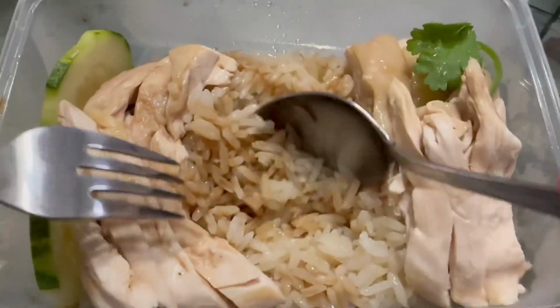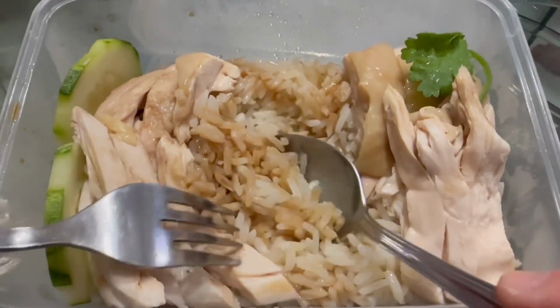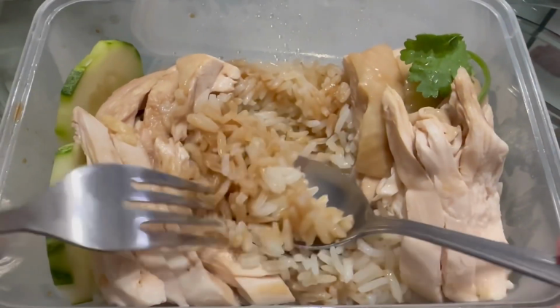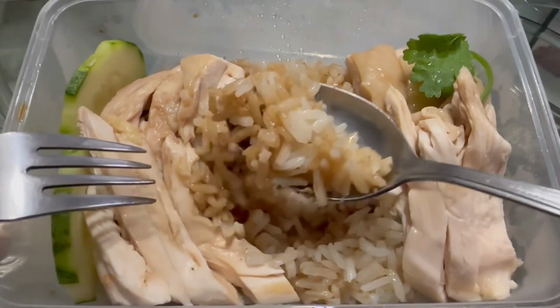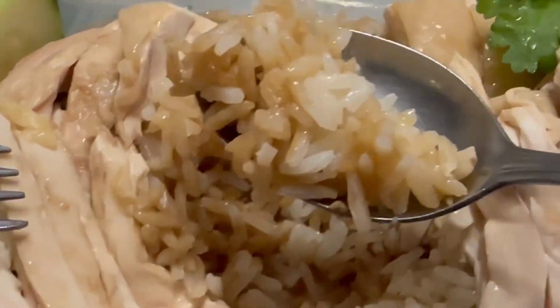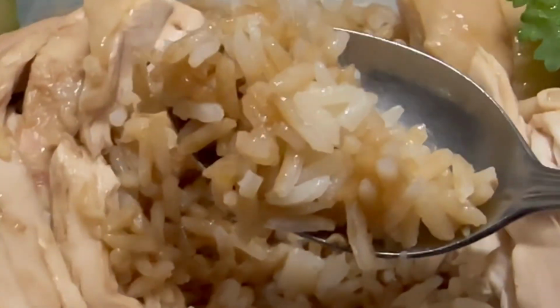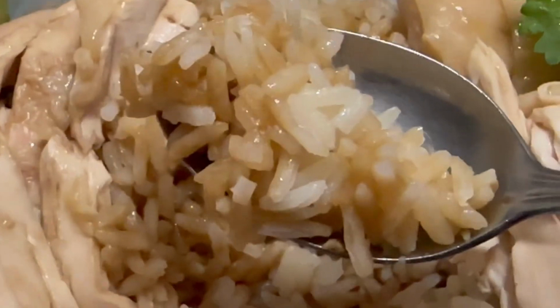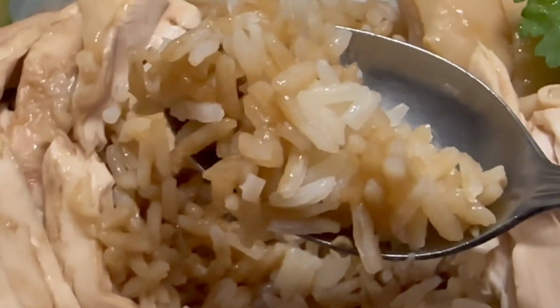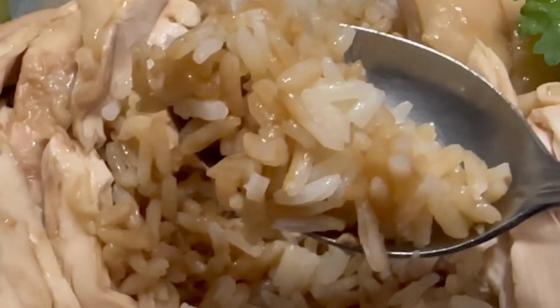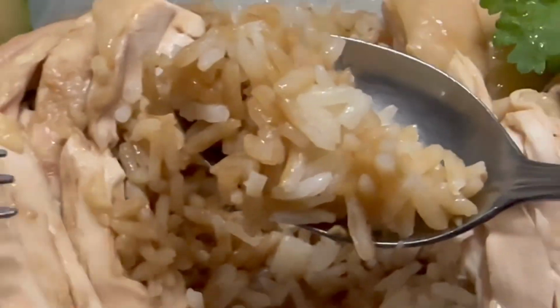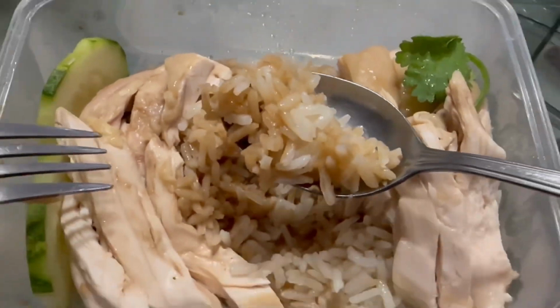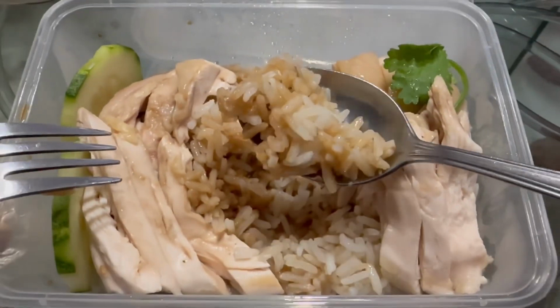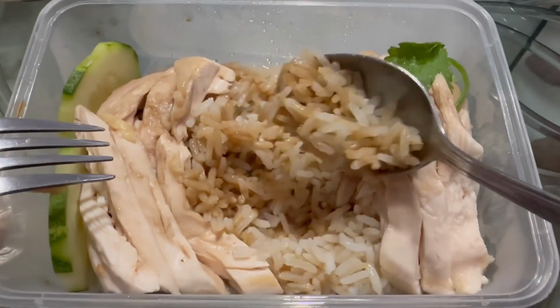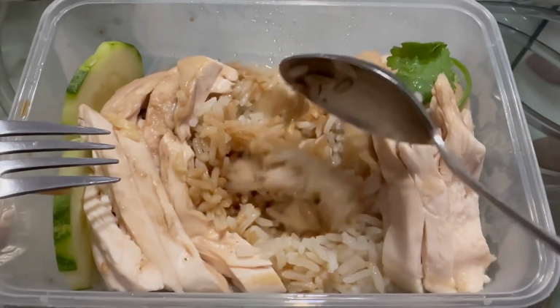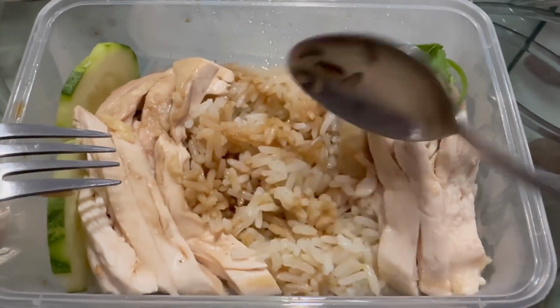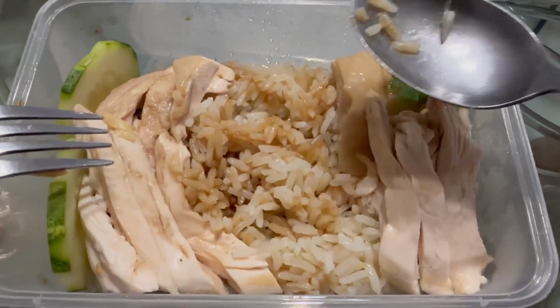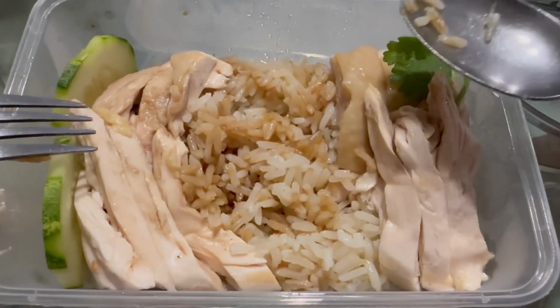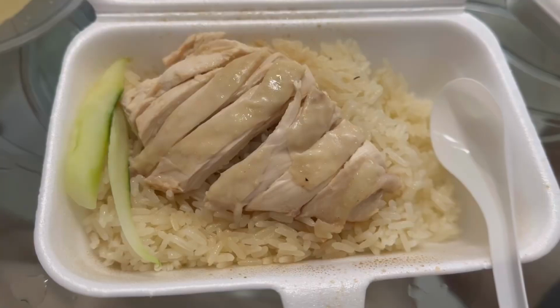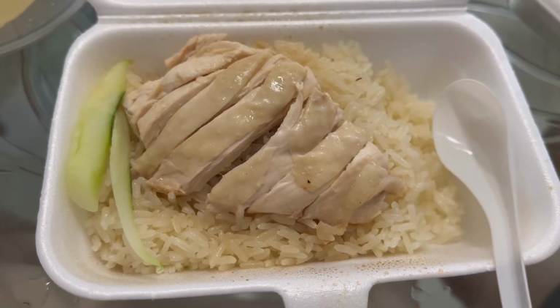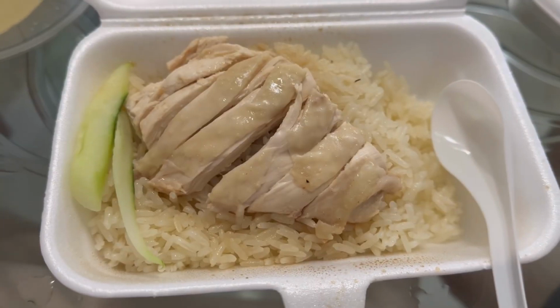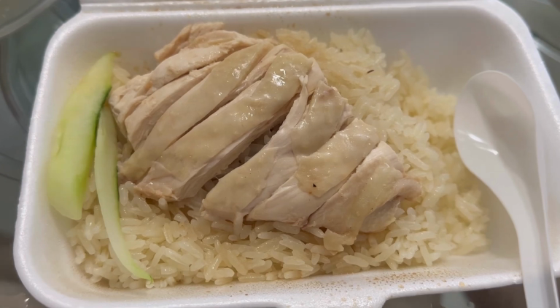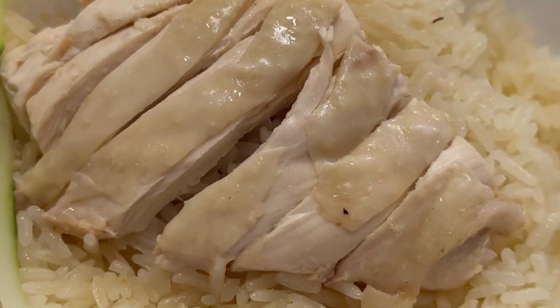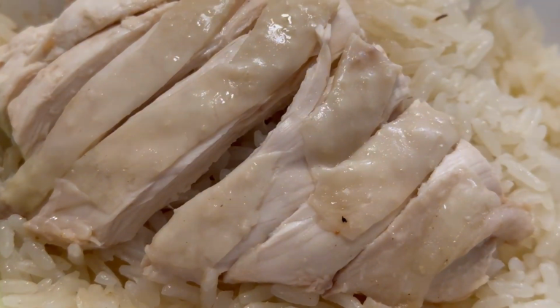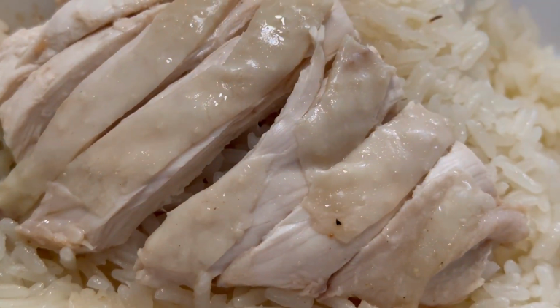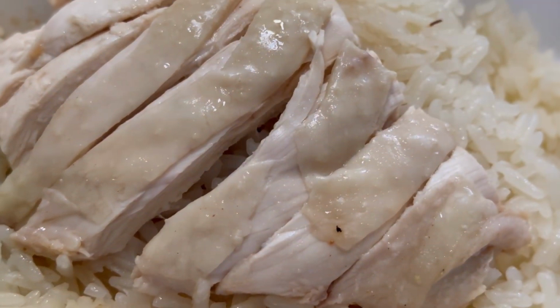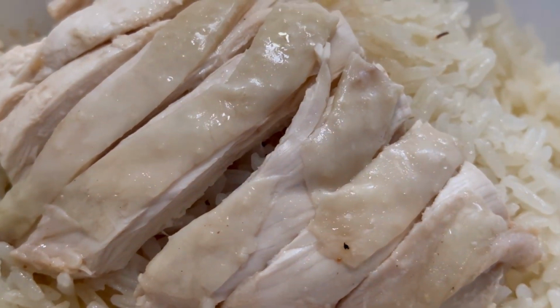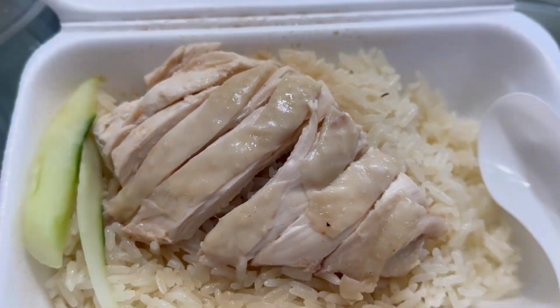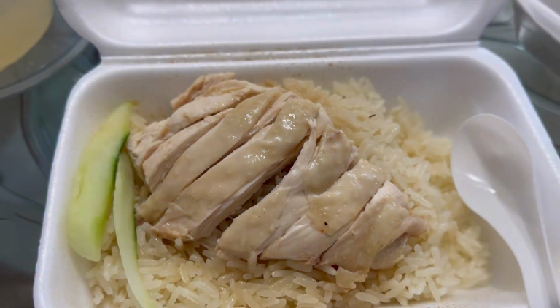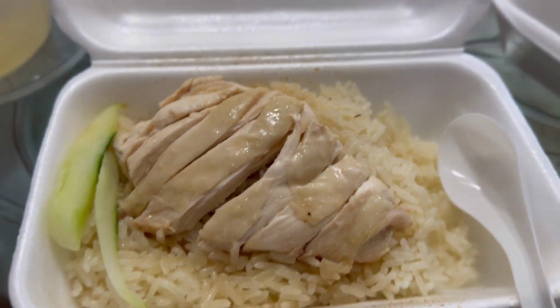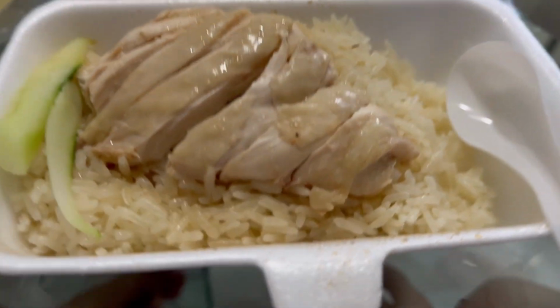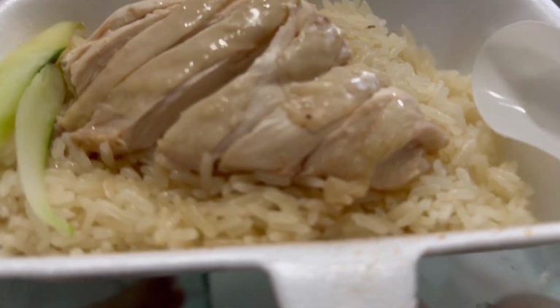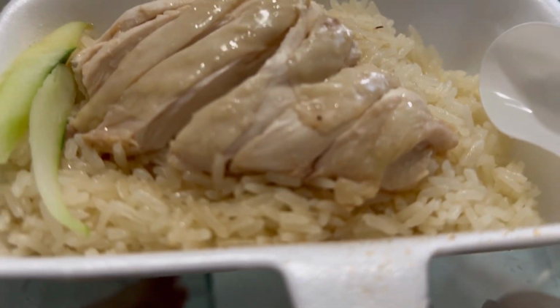For chicken rice, the rice is cooked in chicken broth, so it's considered to be seasoned. And a few days later, we got chicken rice again. It's like one of the most accessible food dishes you can find.